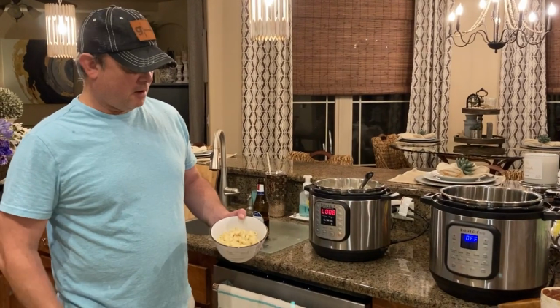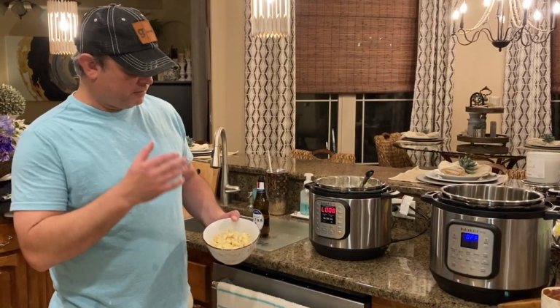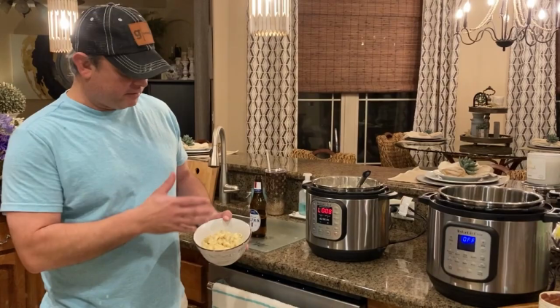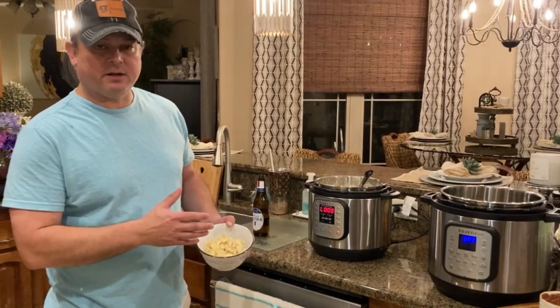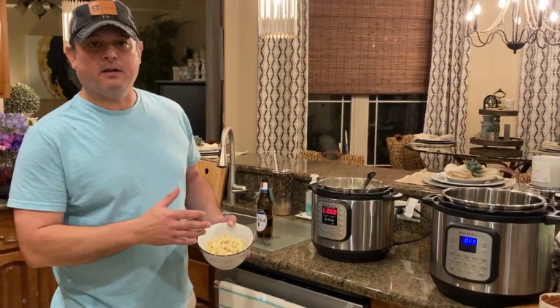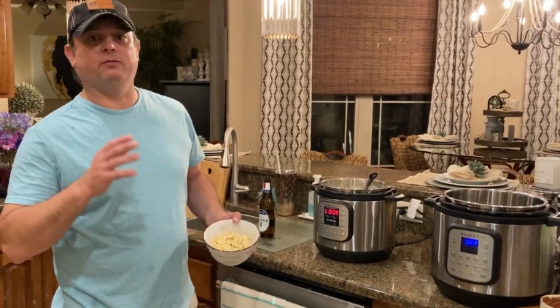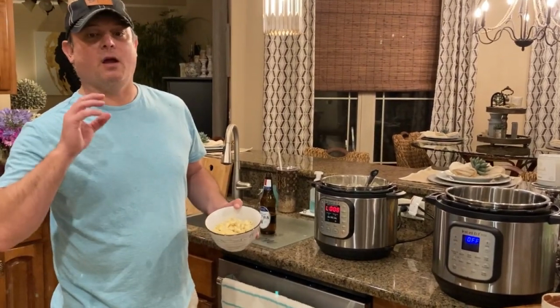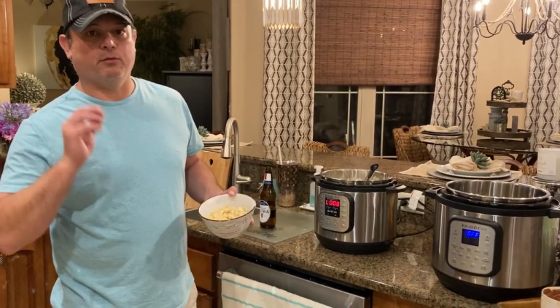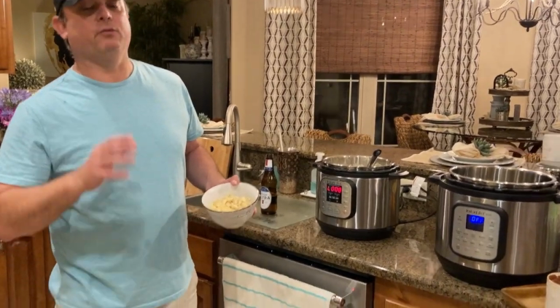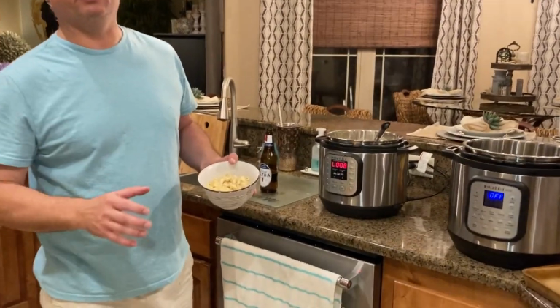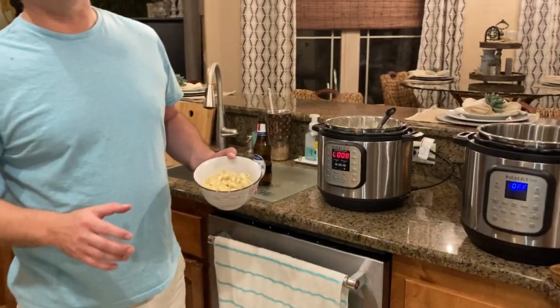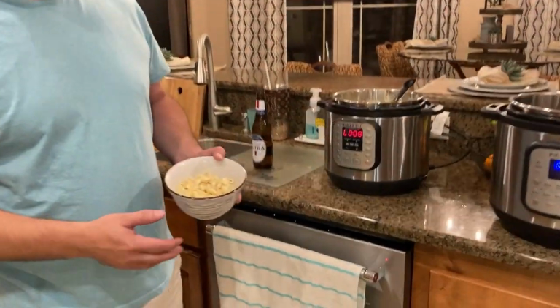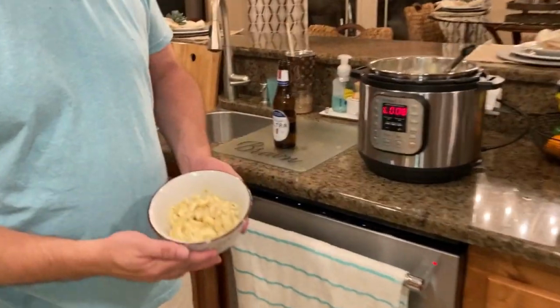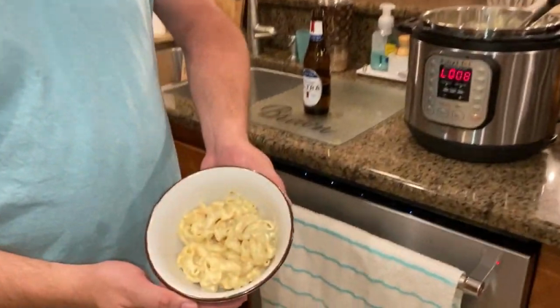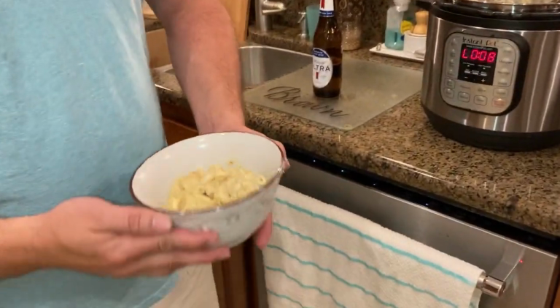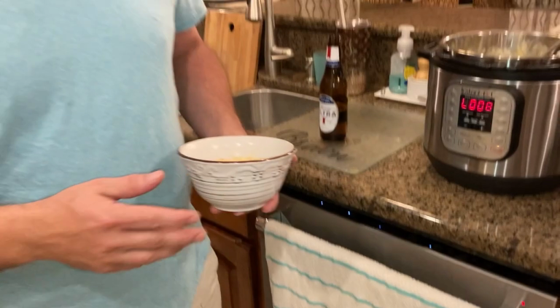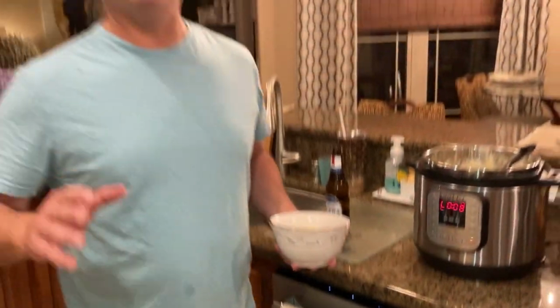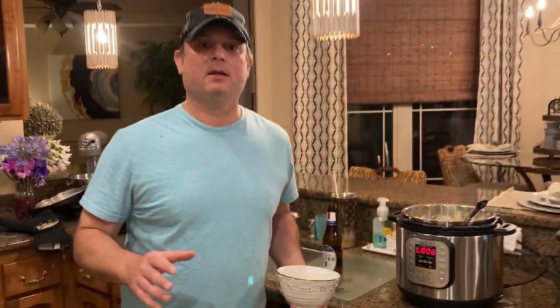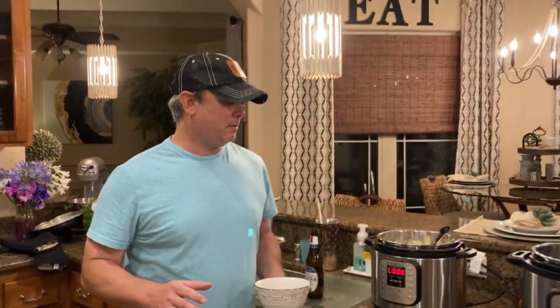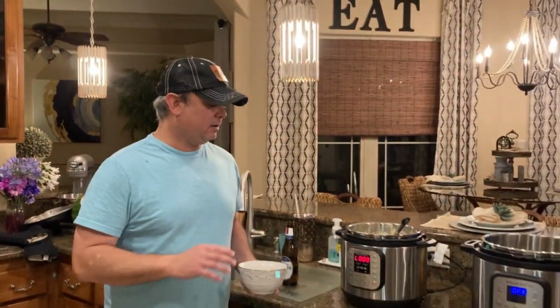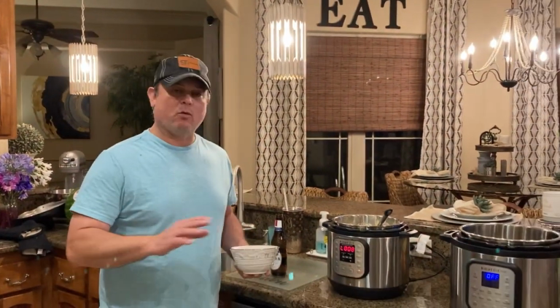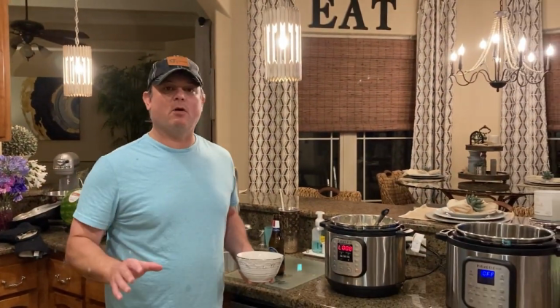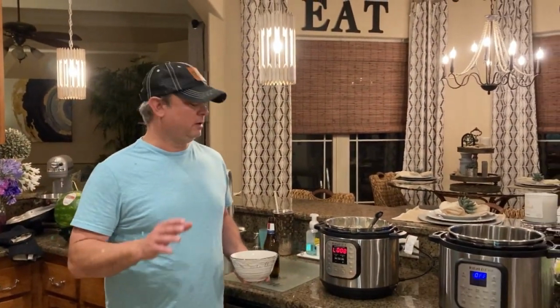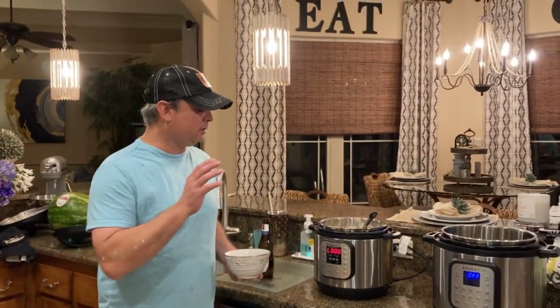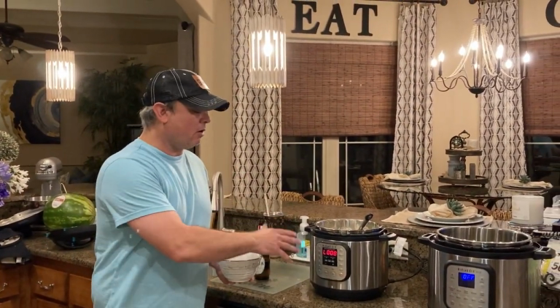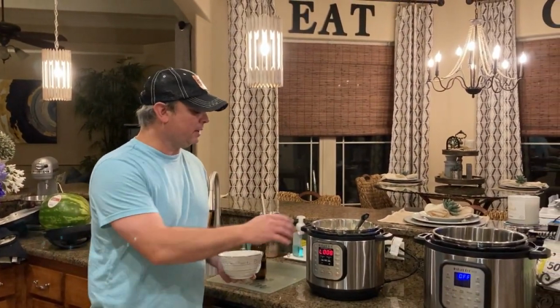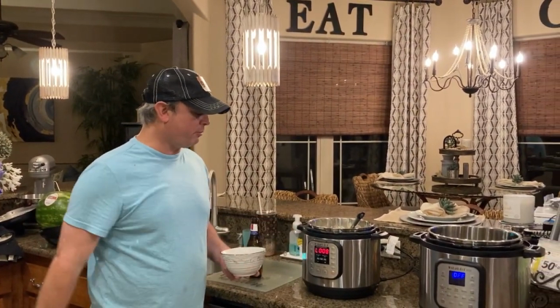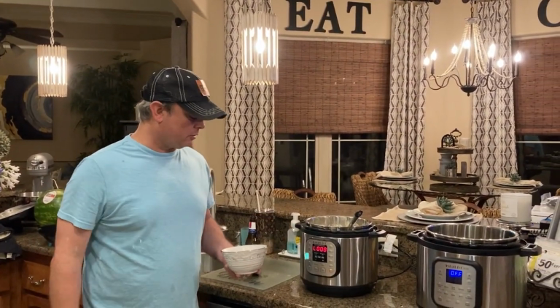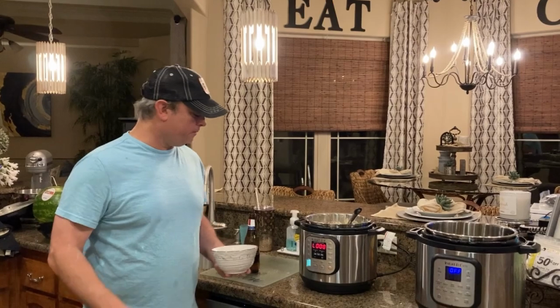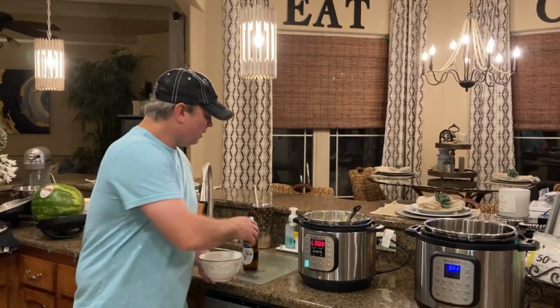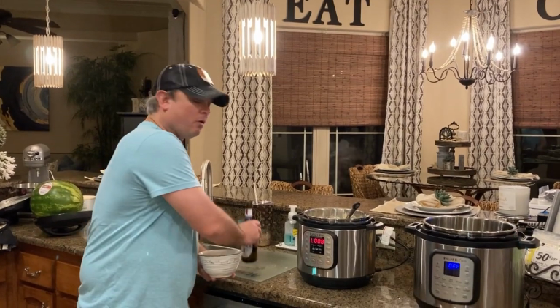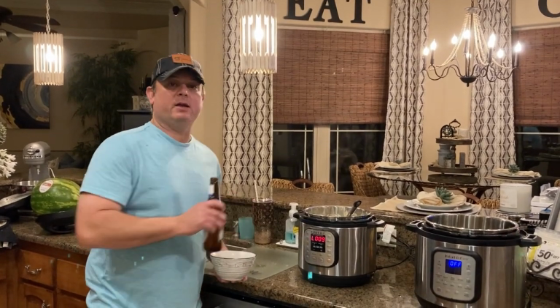We've got all this melted in there and this is really, really good. It's probably one of the best mac and cheese recipes that I have made. It didn't require a smoker — we cooked it all in the pressure cooker.